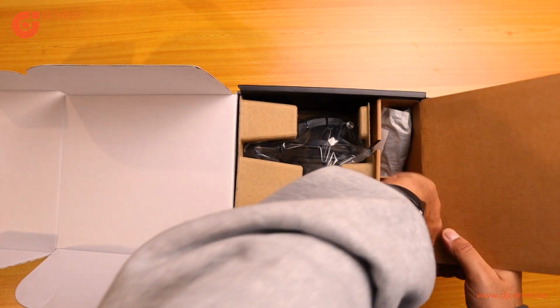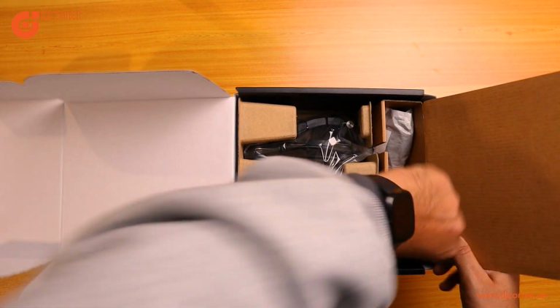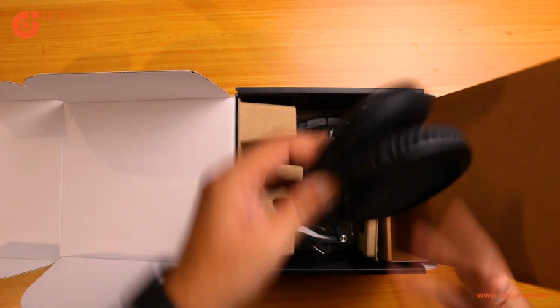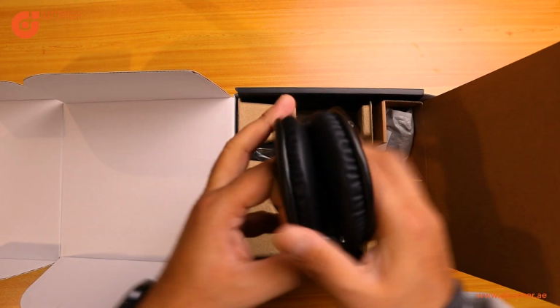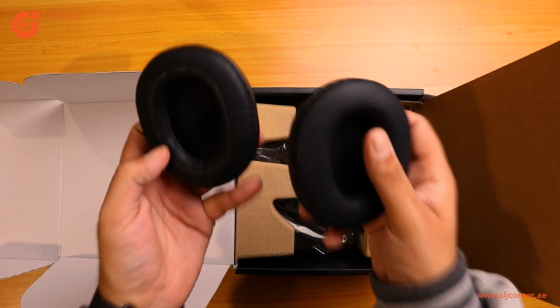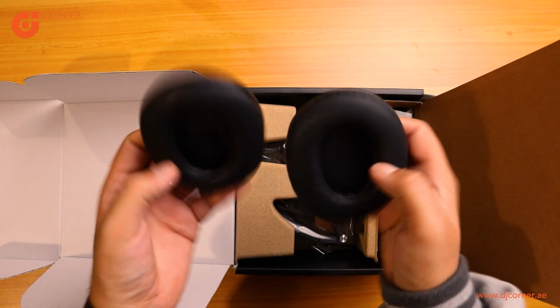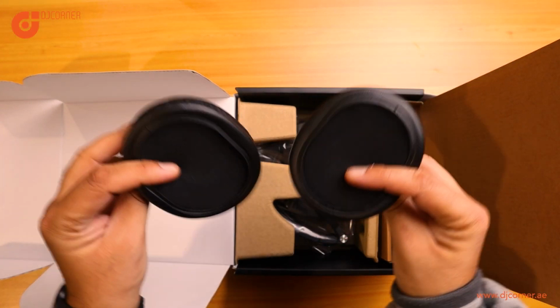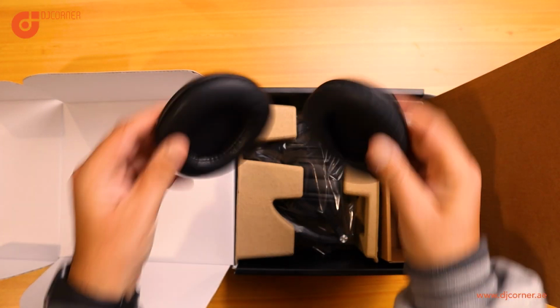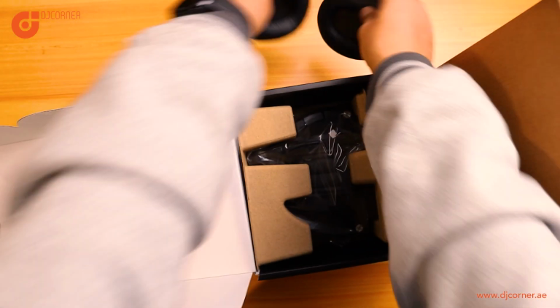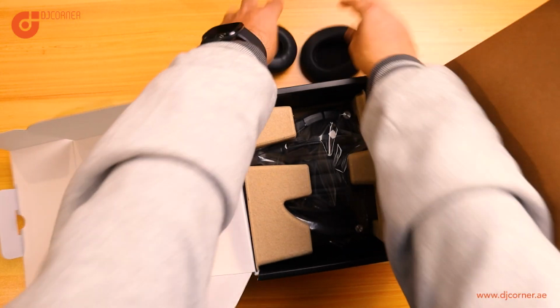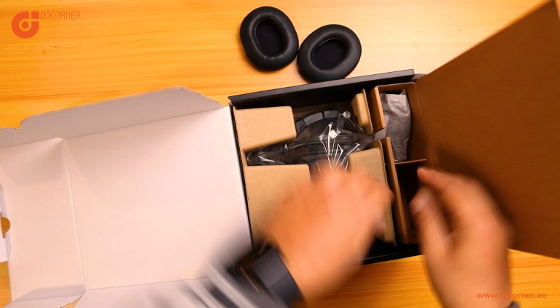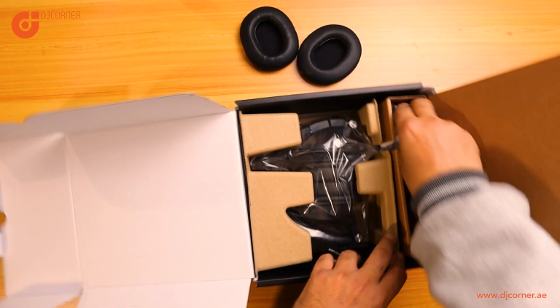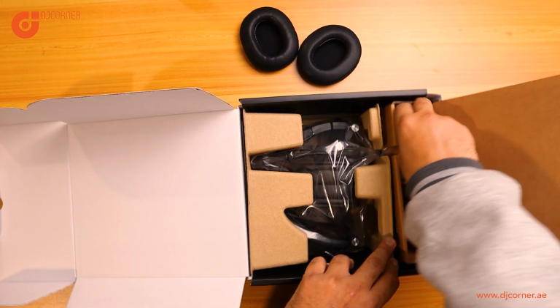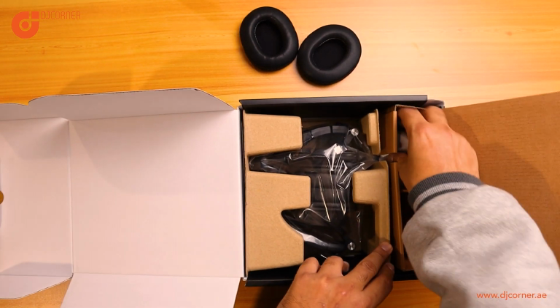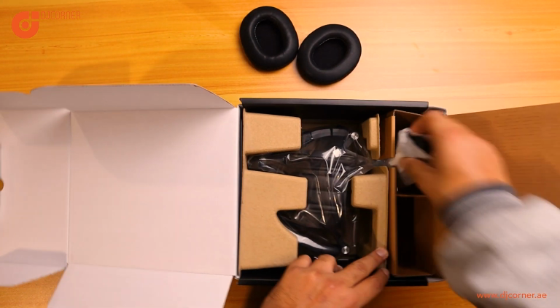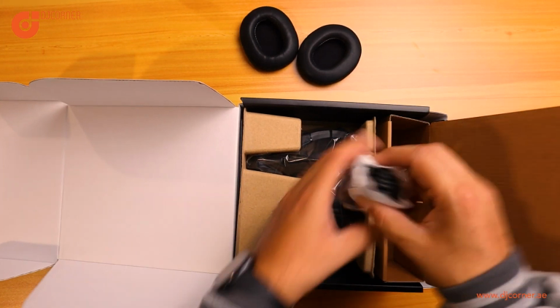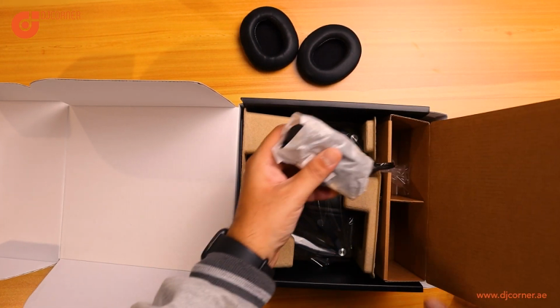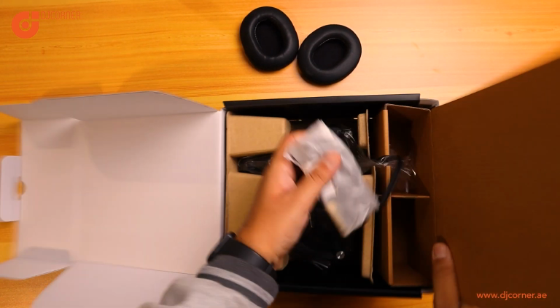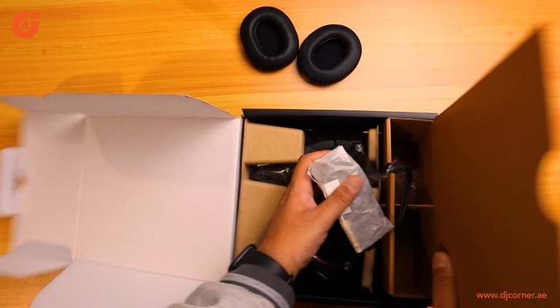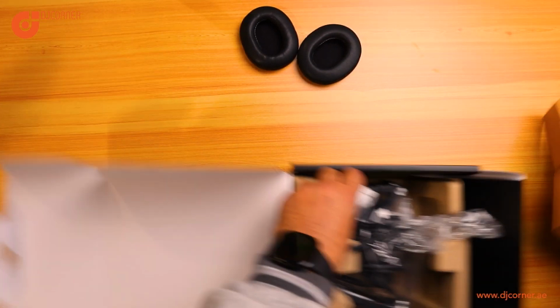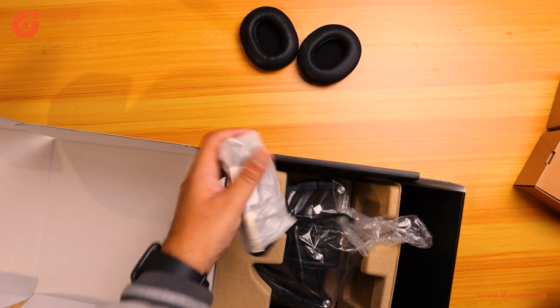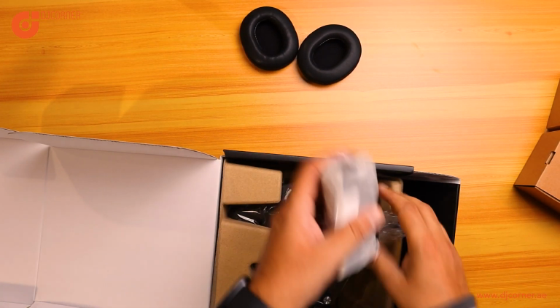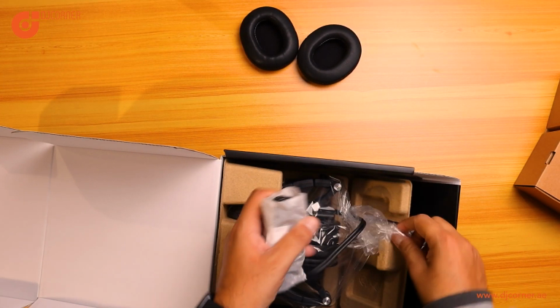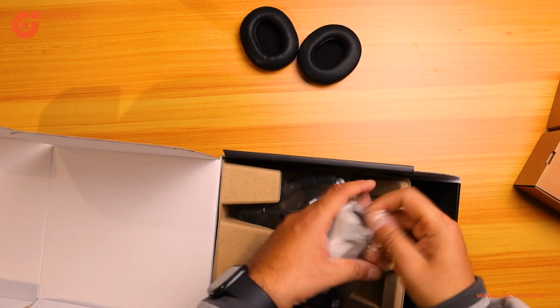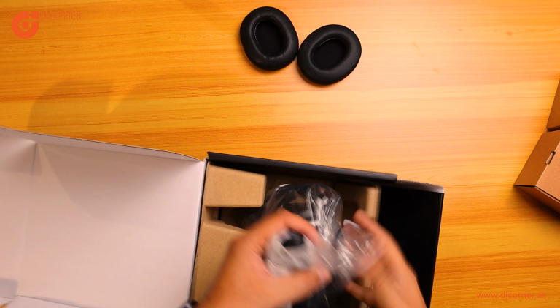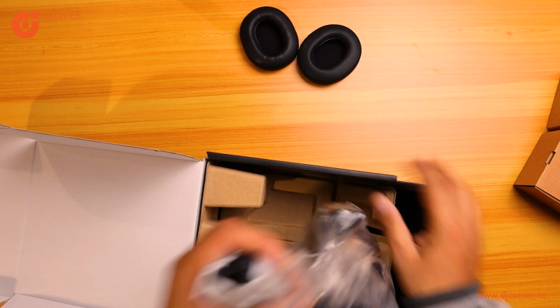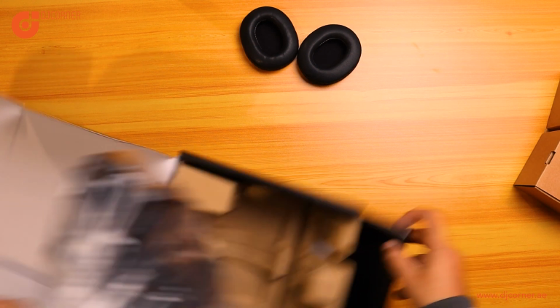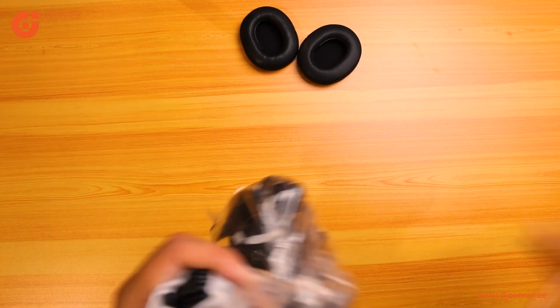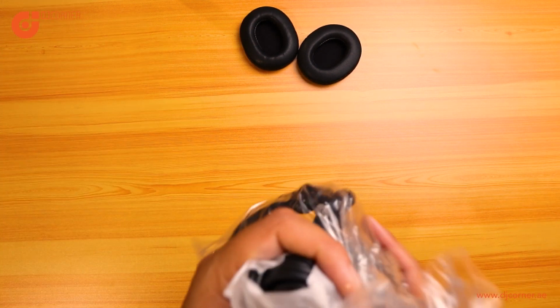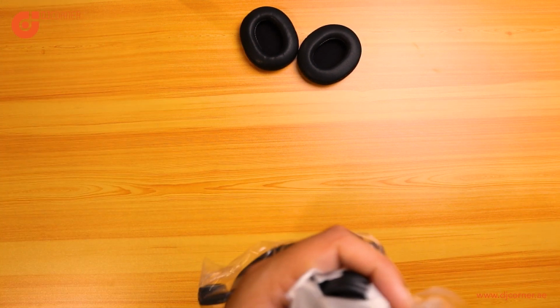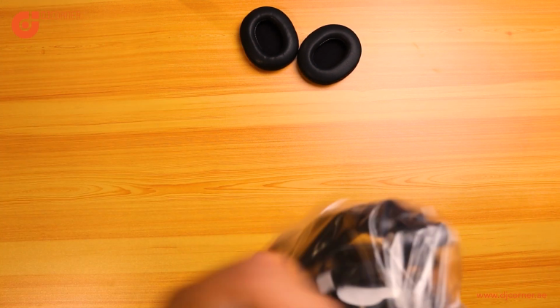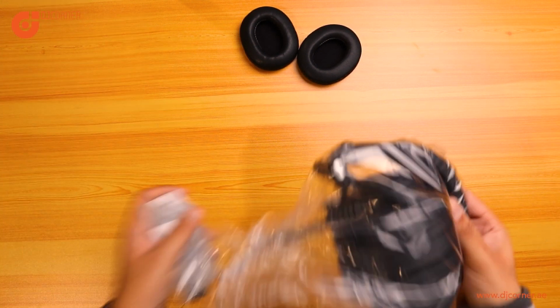Inside the box you have the extra earpad cushions and the attached cable which is XLR and 6.3 mm jack. Also this headphone comes with the microphone.